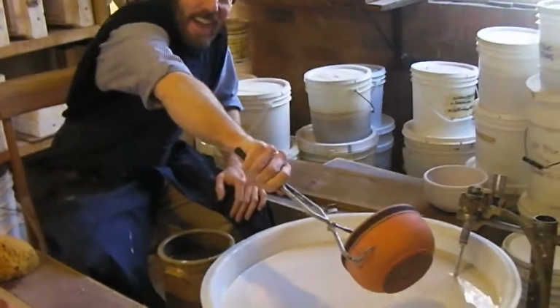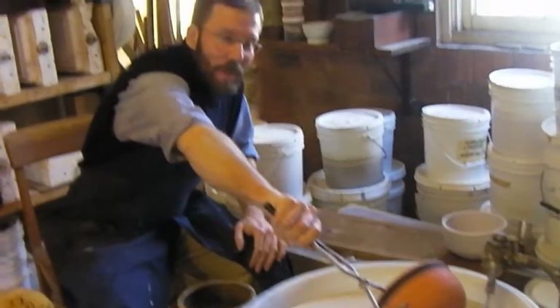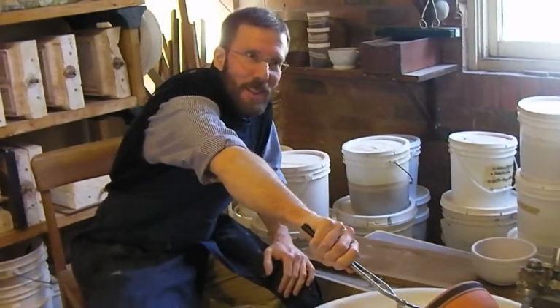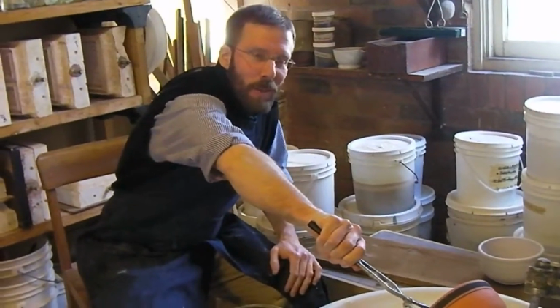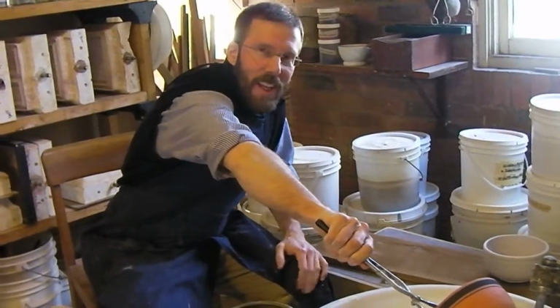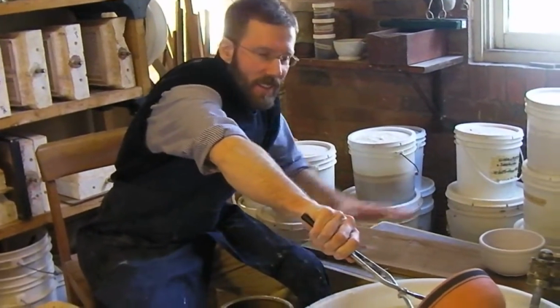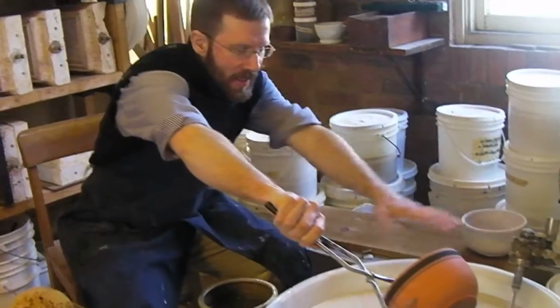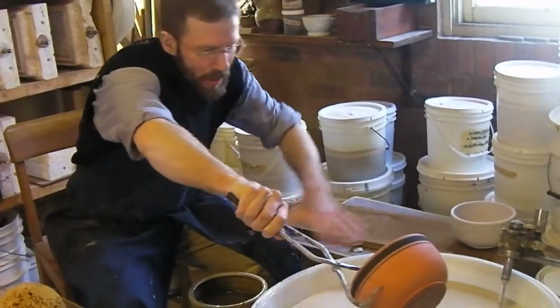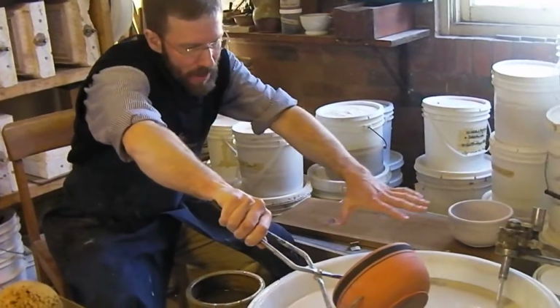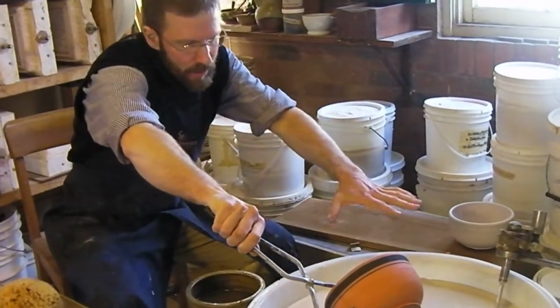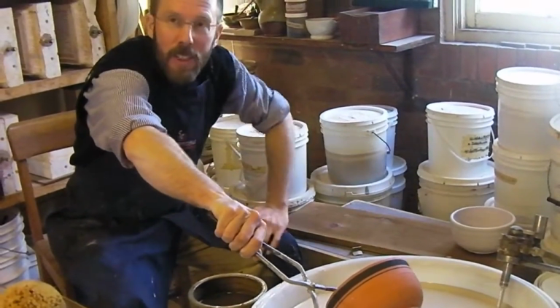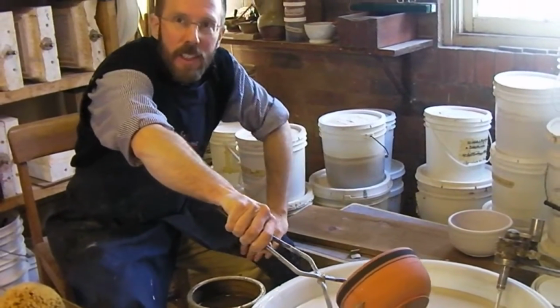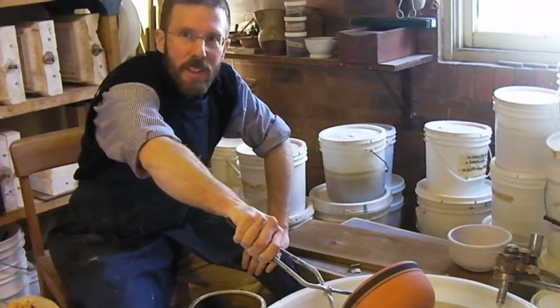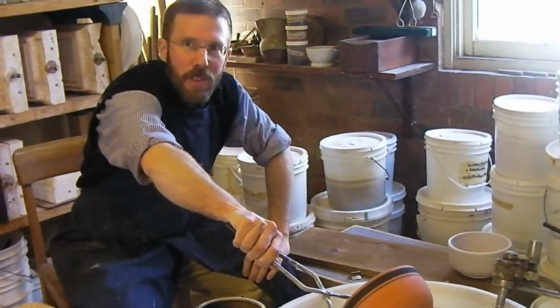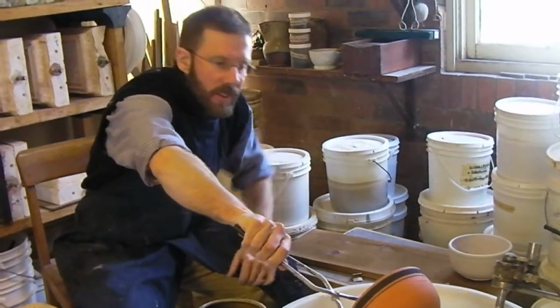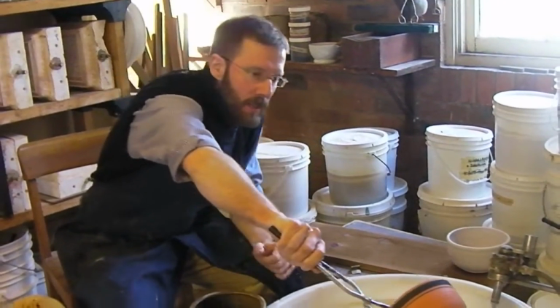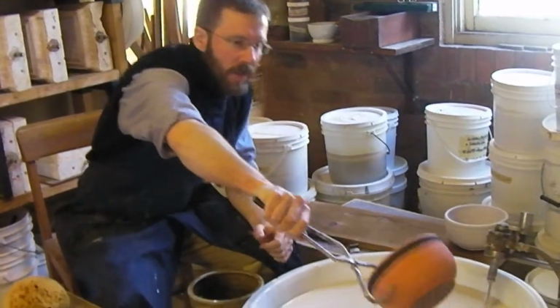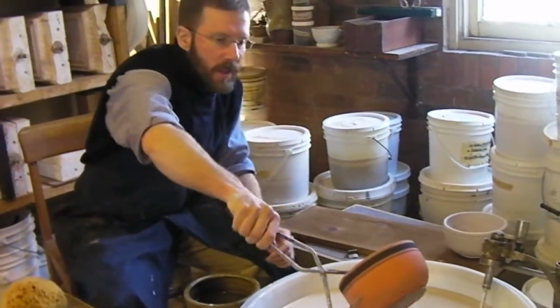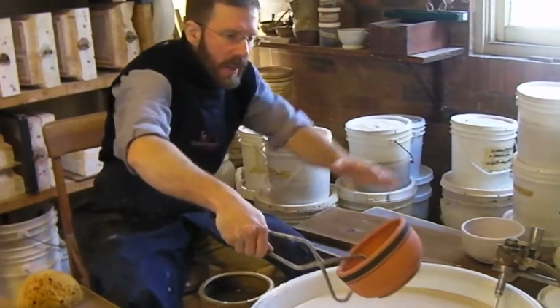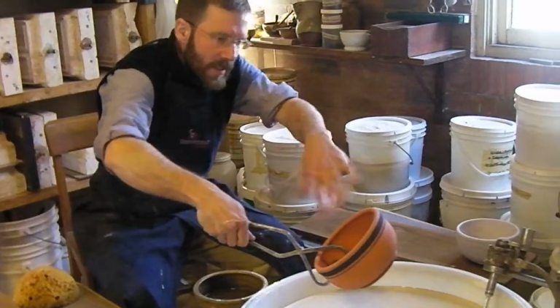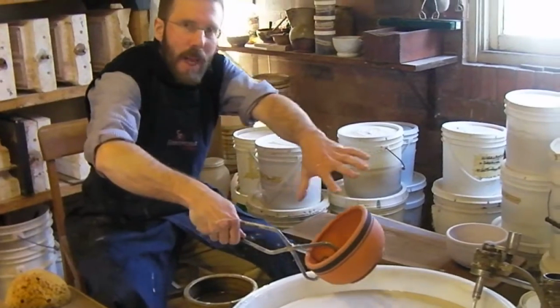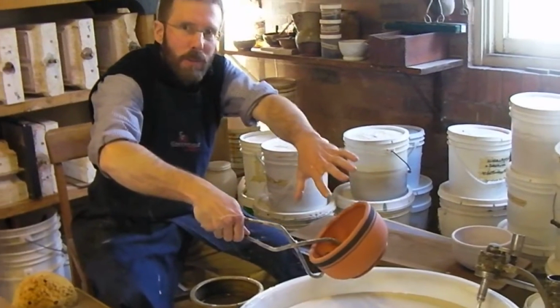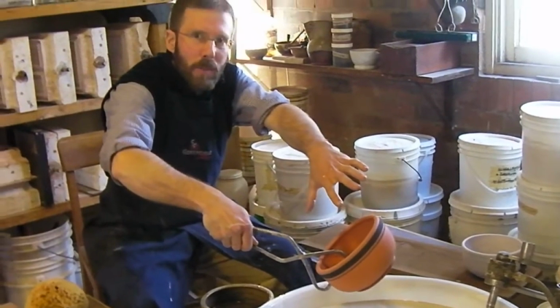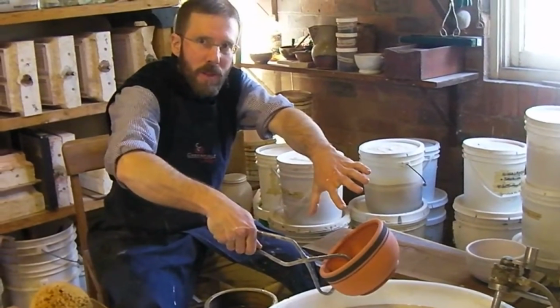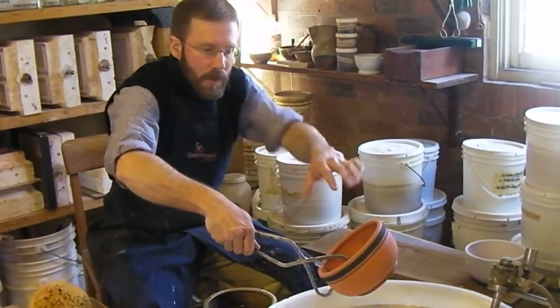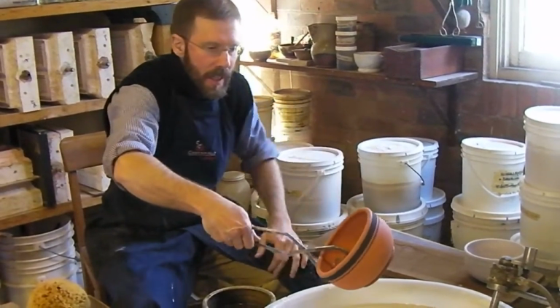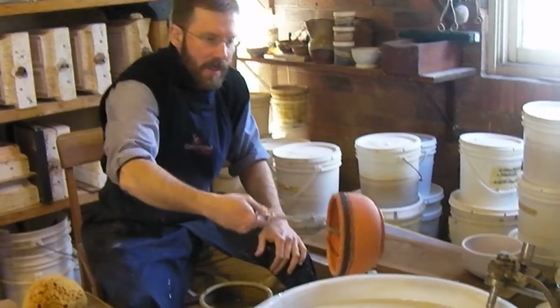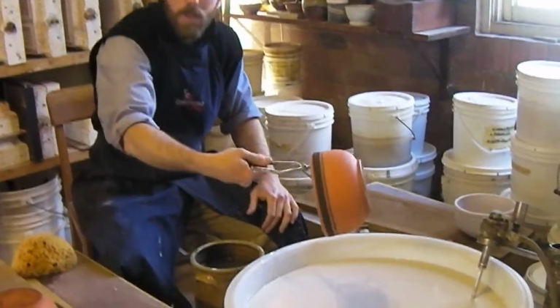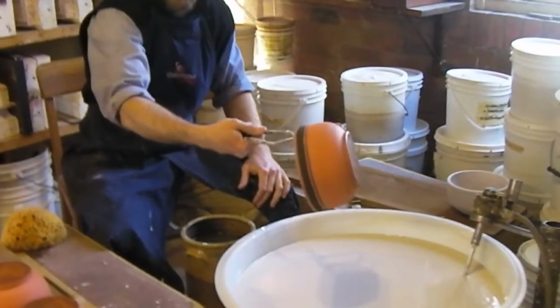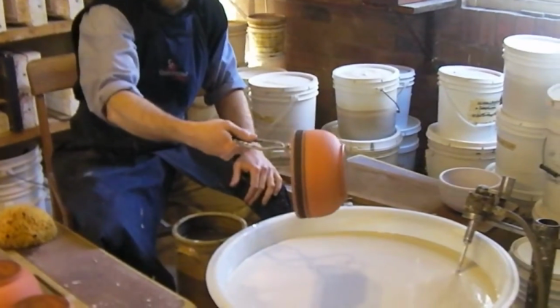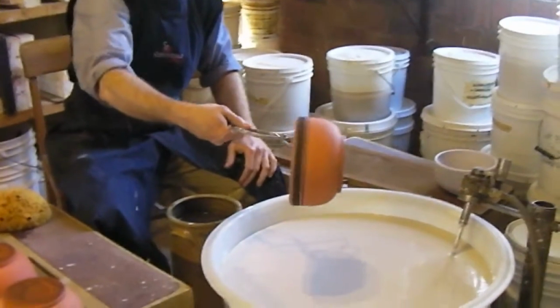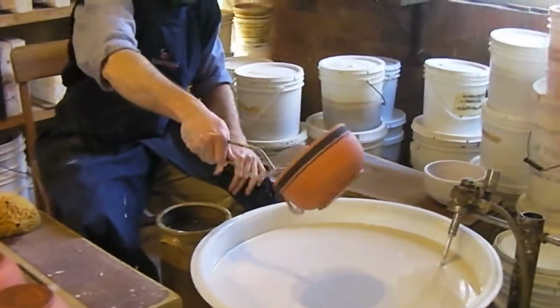Hi, so I'm glazing some redware today. This is a big bin of liquid clear glaze that we use here in the pottery studio. And this is an example of a redware piece before it's been glazed. This is one of the bread bowls that we use in the restaurant here.